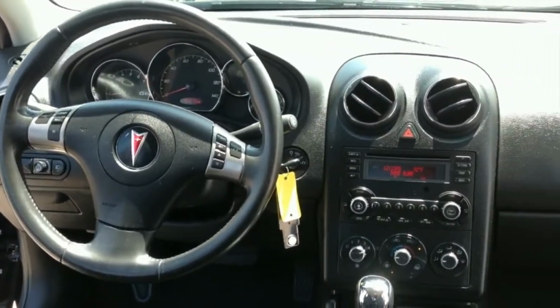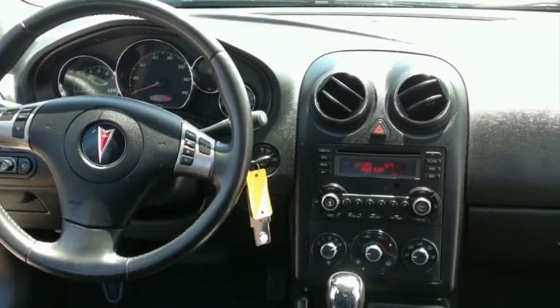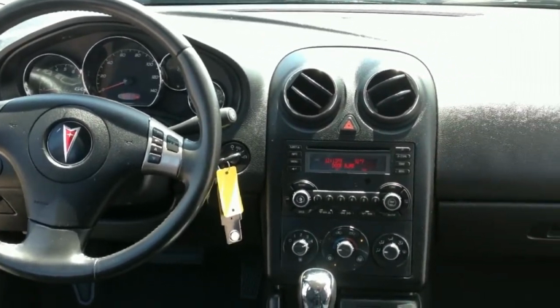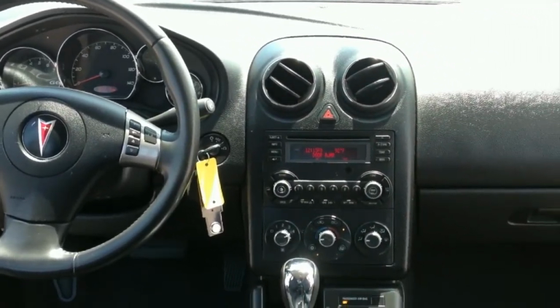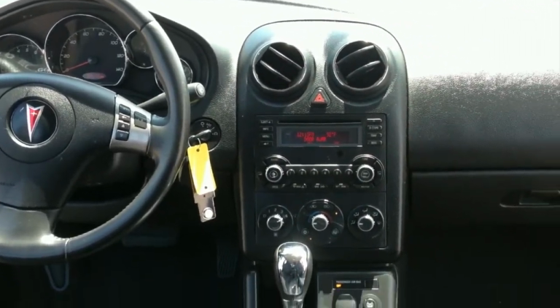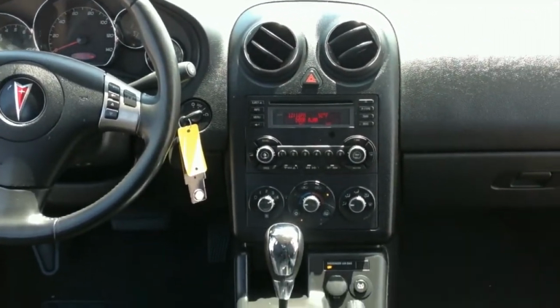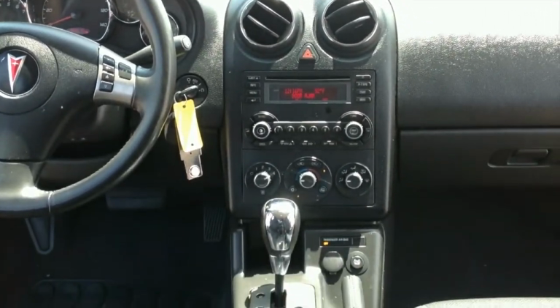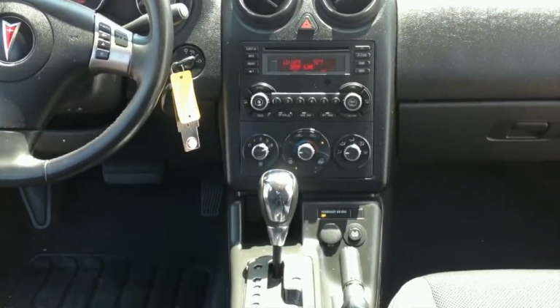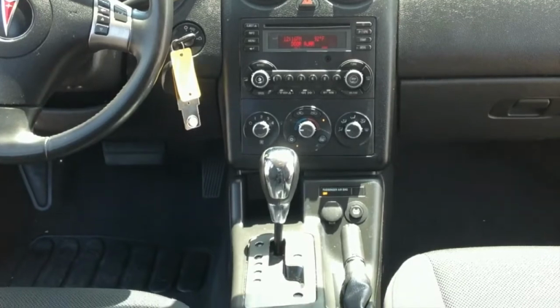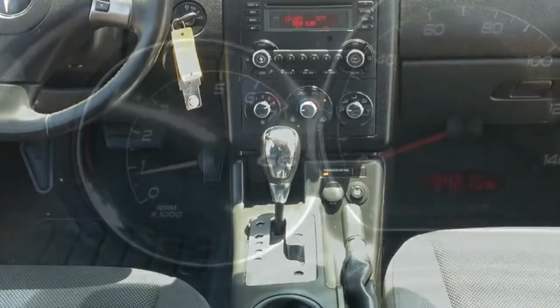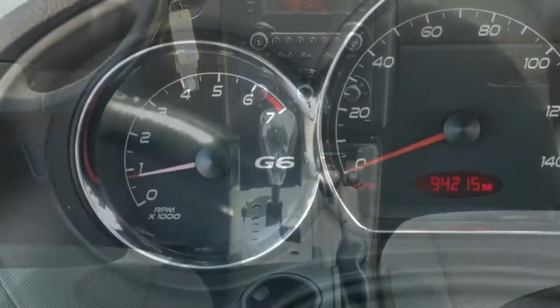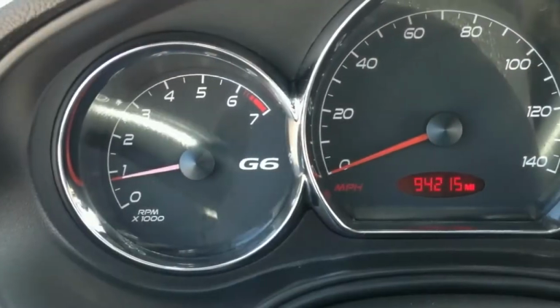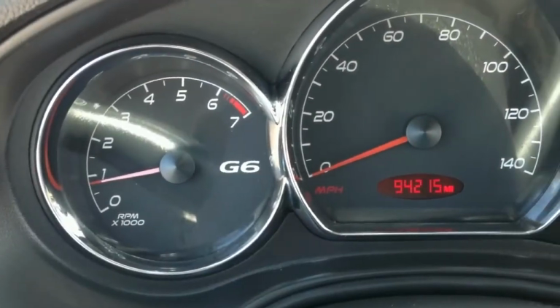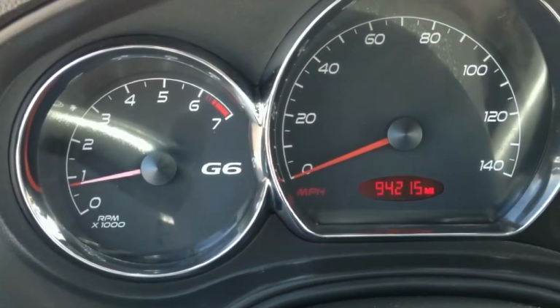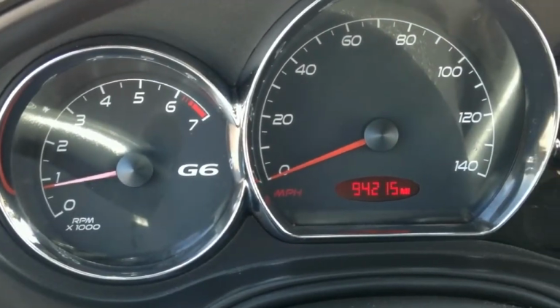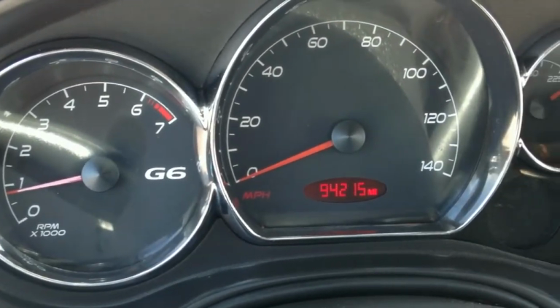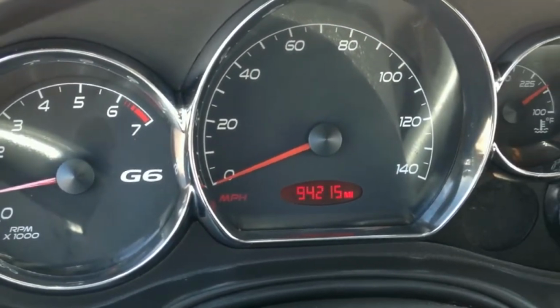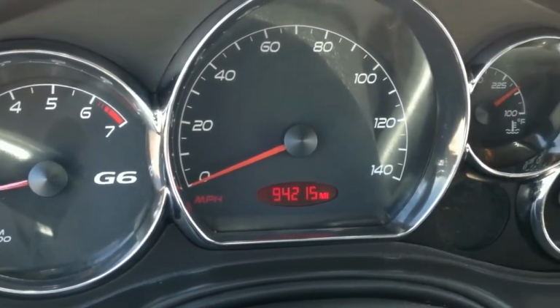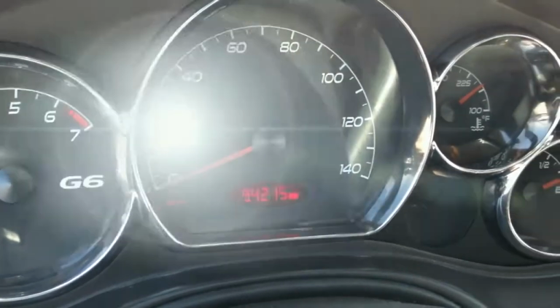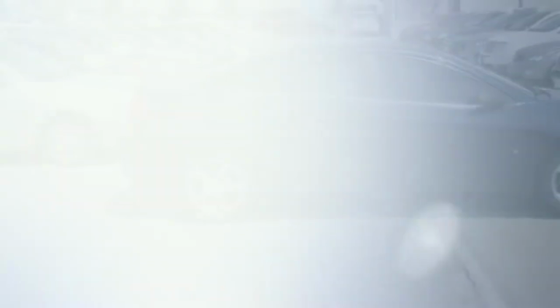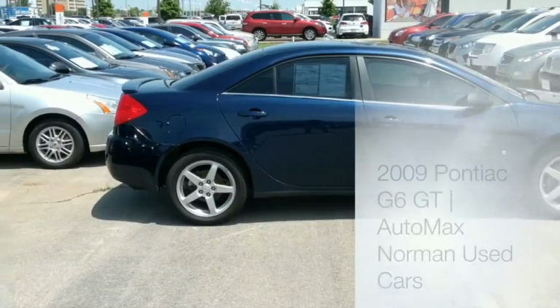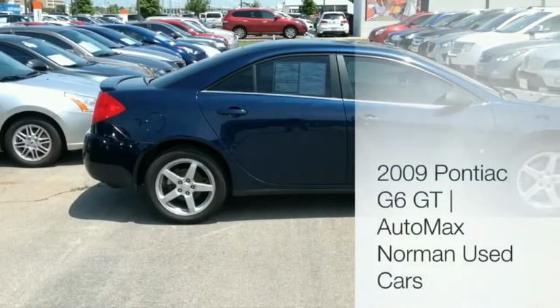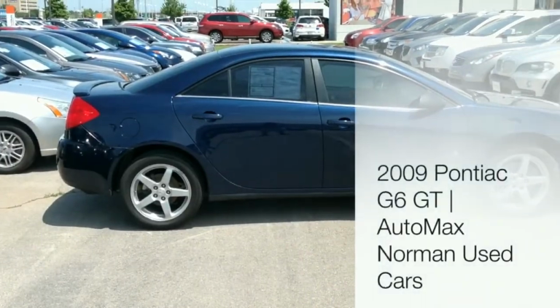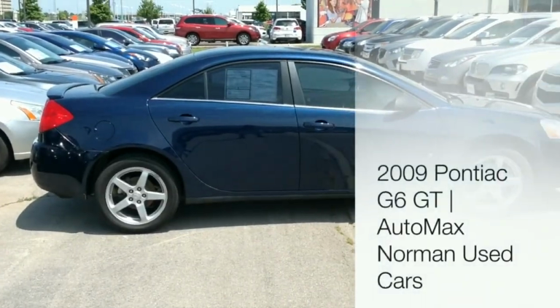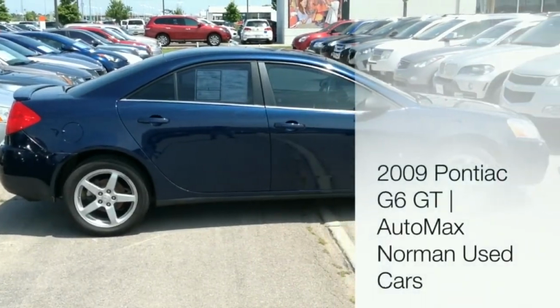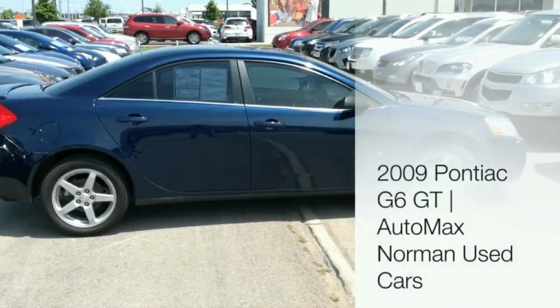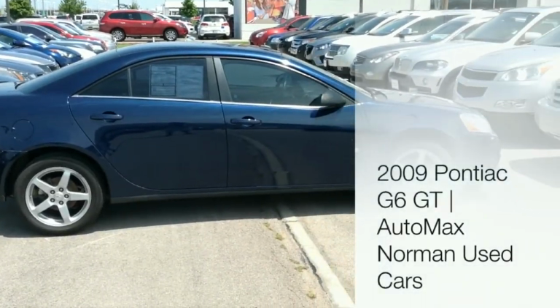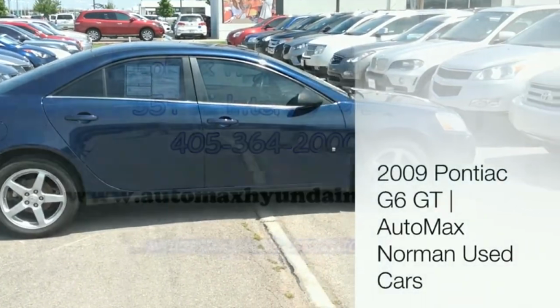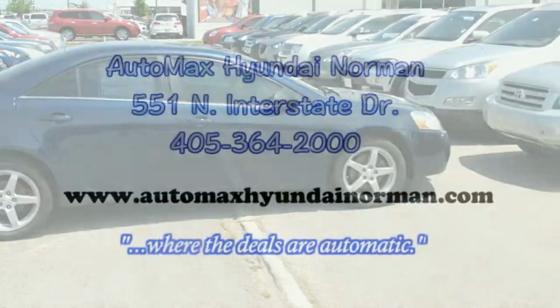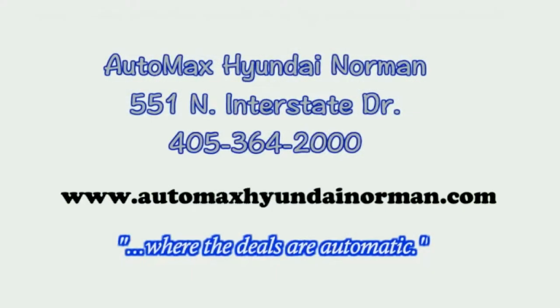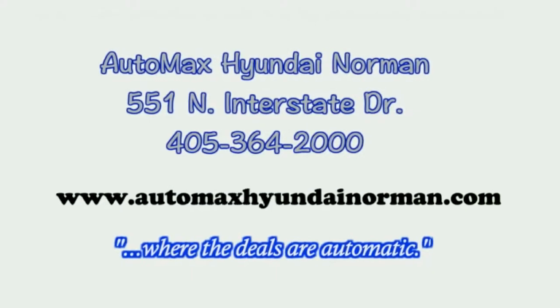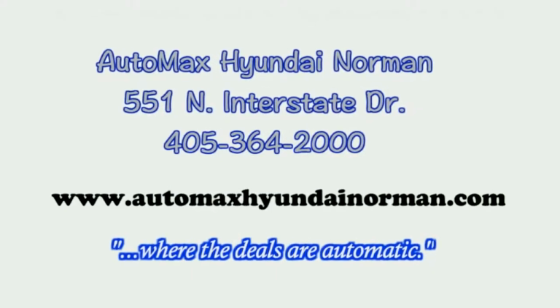AutoMax Hyundai Norman, 551 North Interstate Drive on the mile of cars, or call 405-364-2000. AutoMax Hyundai Norman, where the deals are automatic.